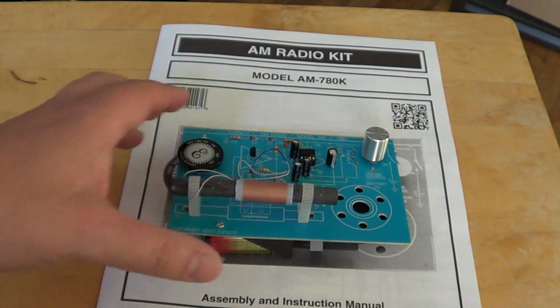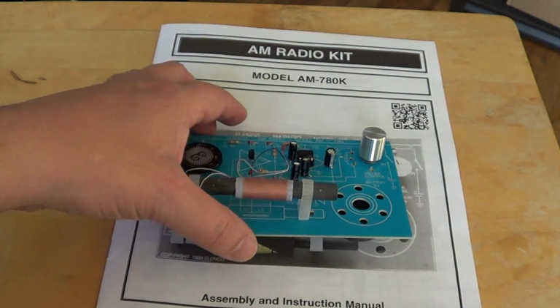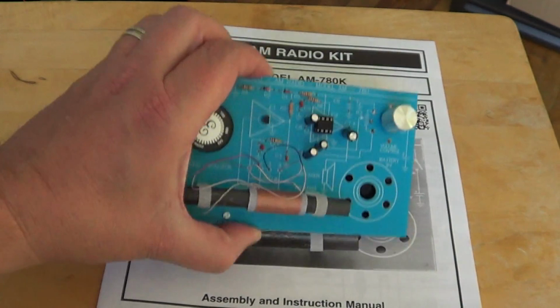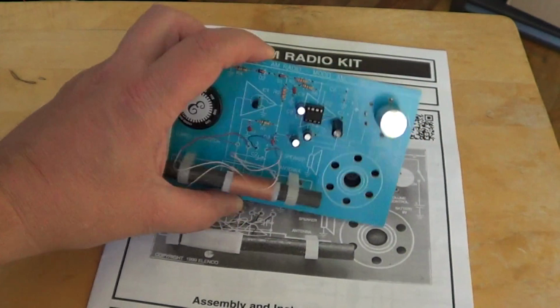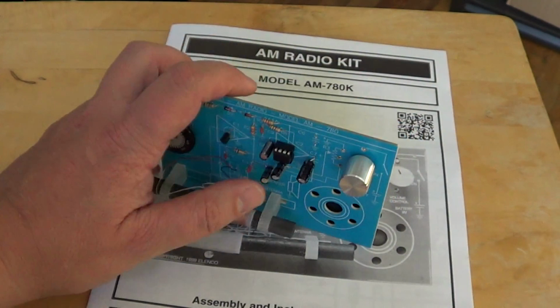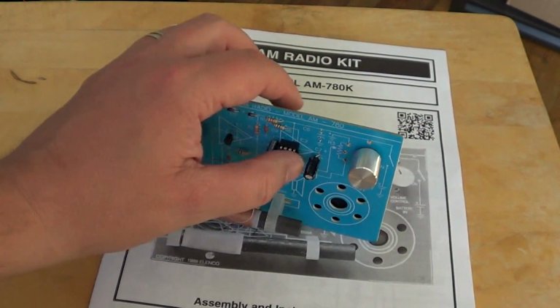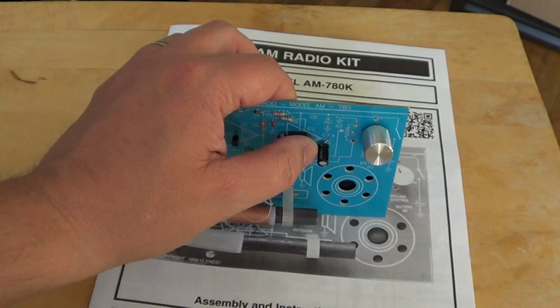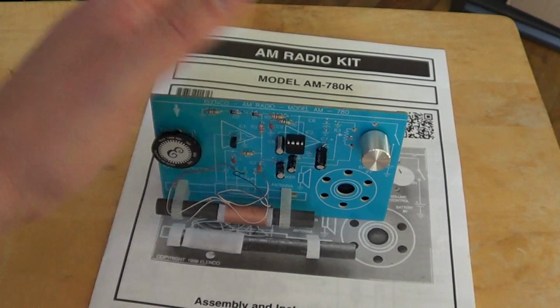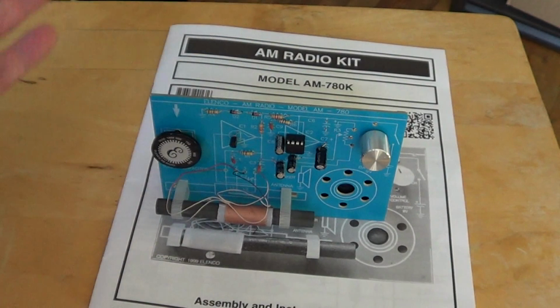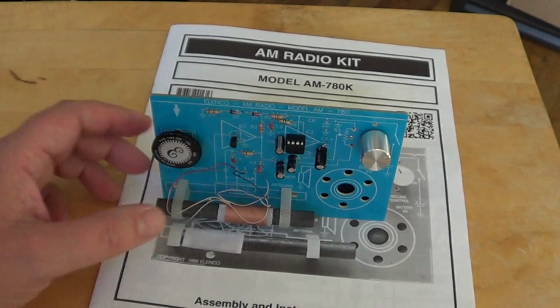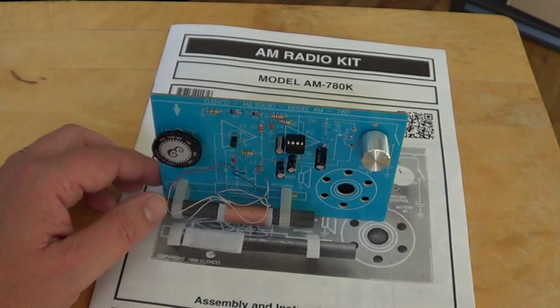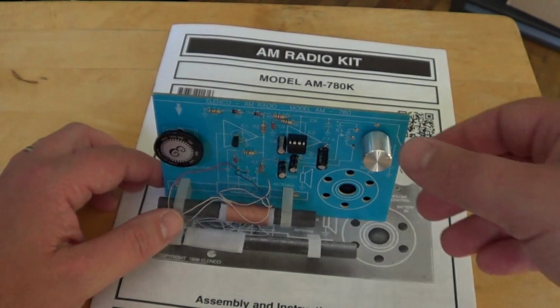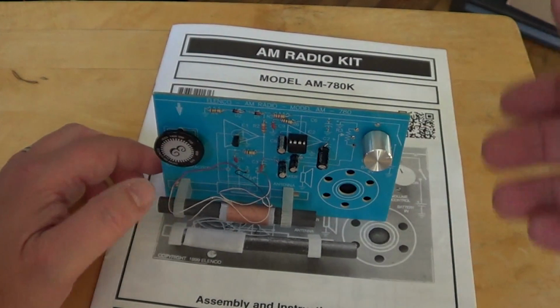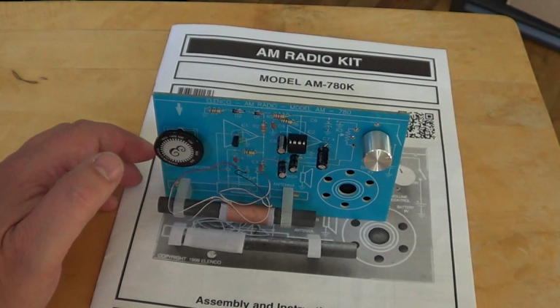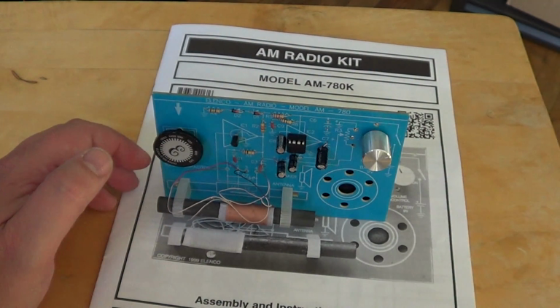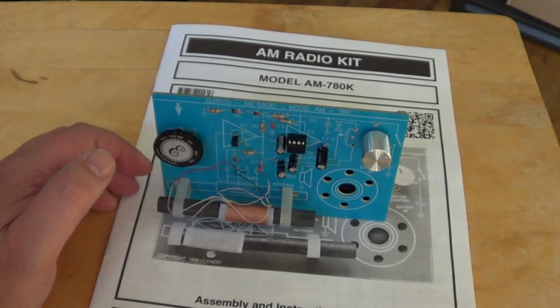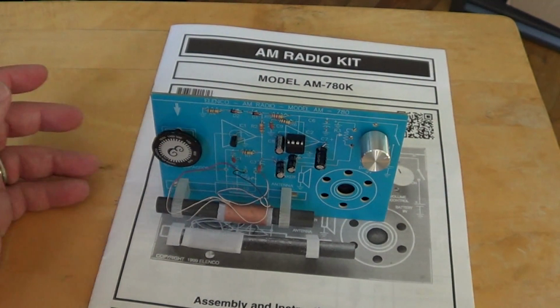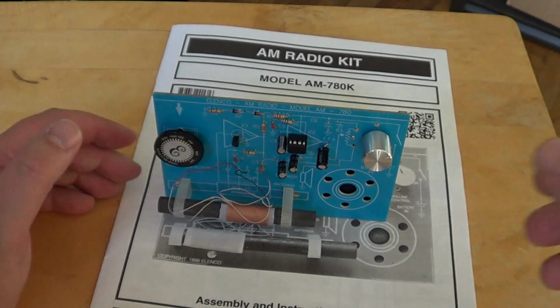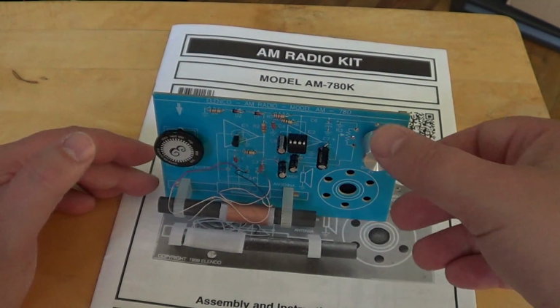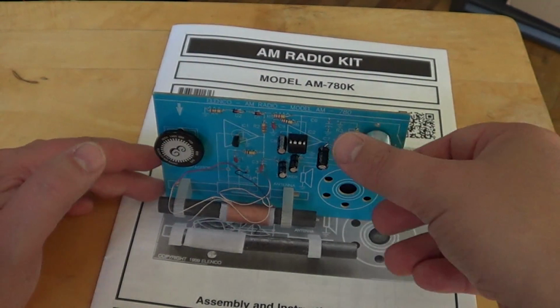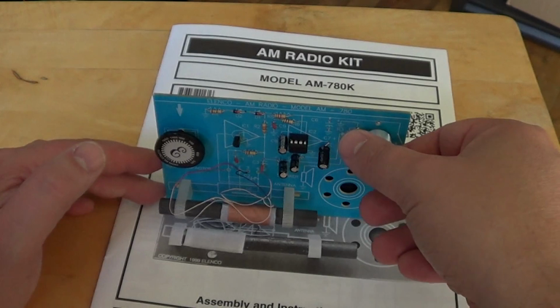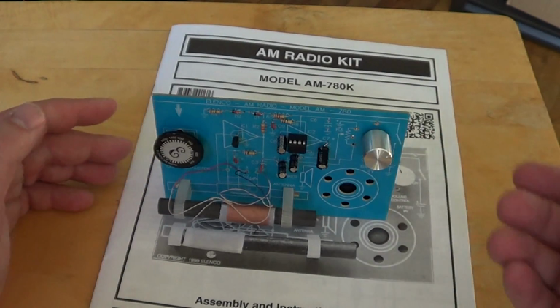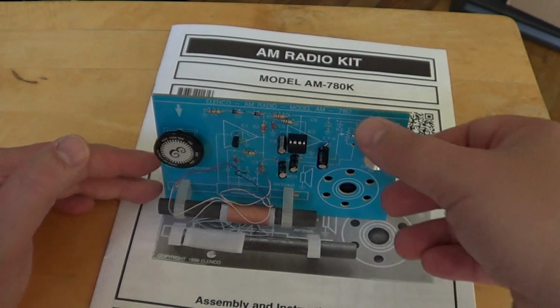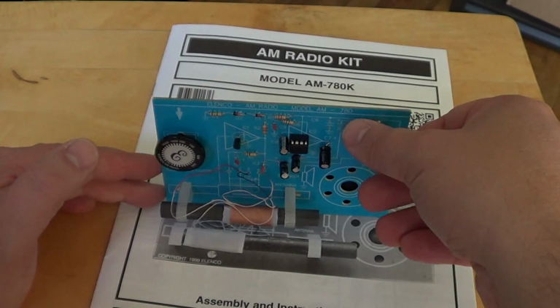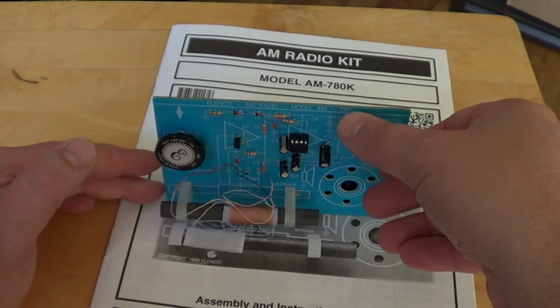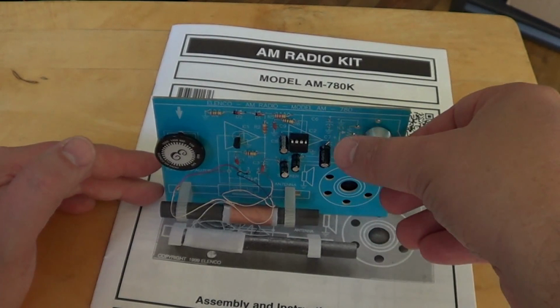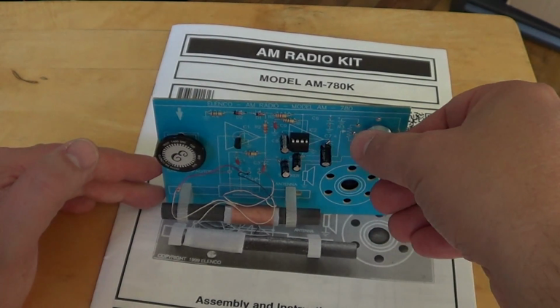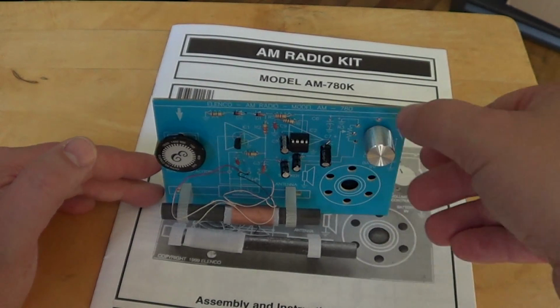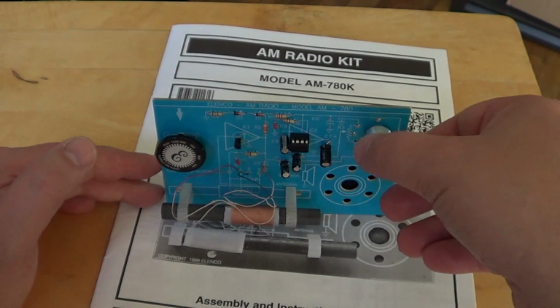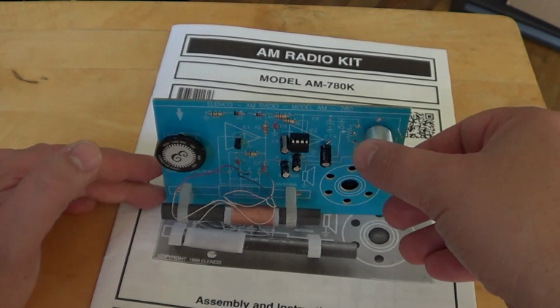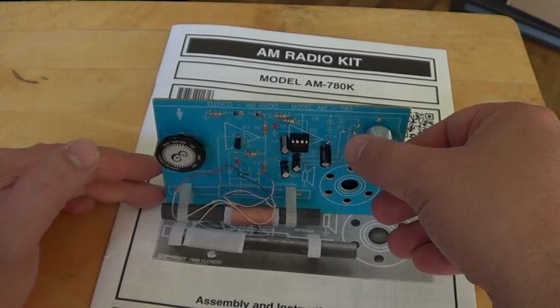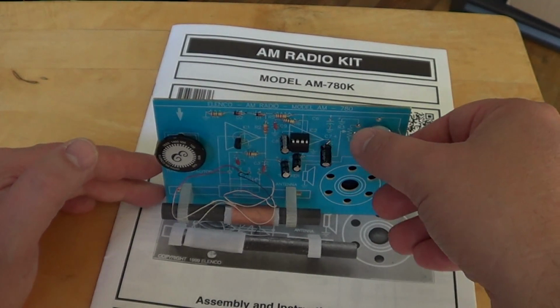Very well done and wow — it works better than many kits that I've built, actually. Just listen to how strong the sound is.